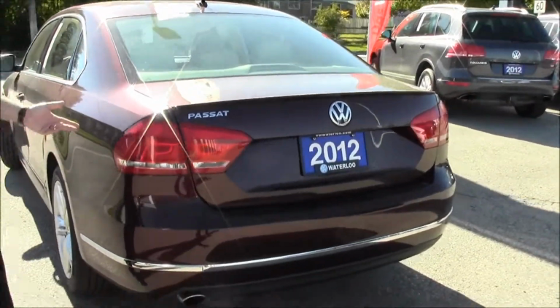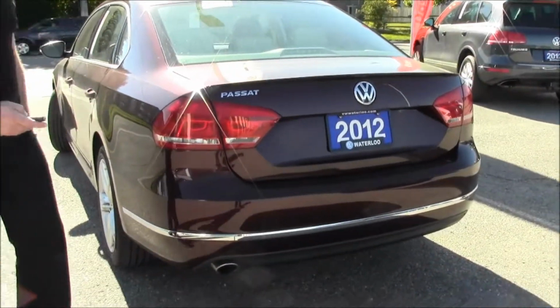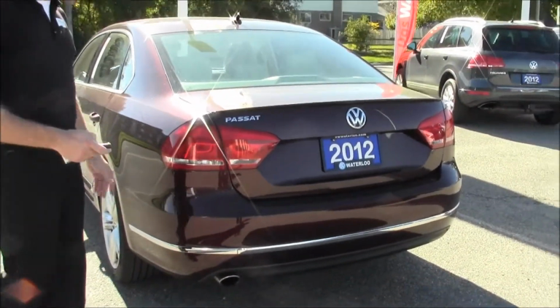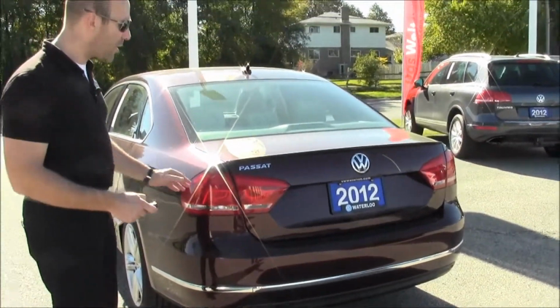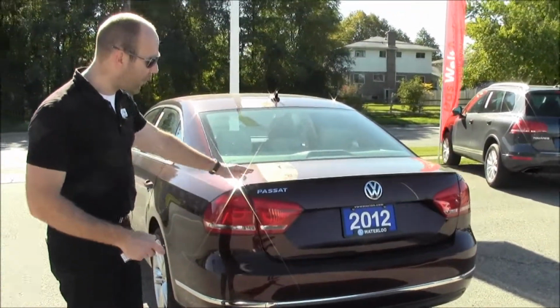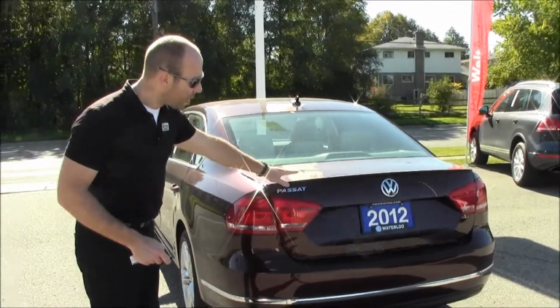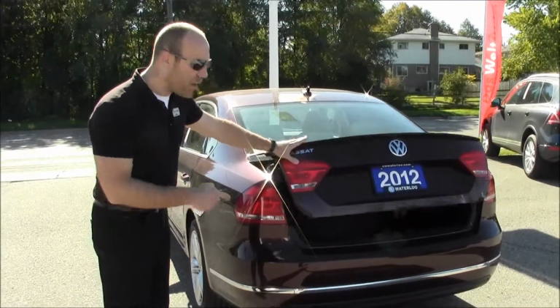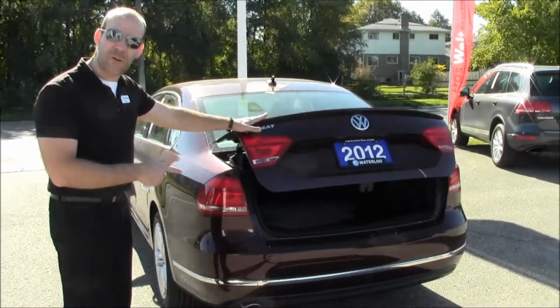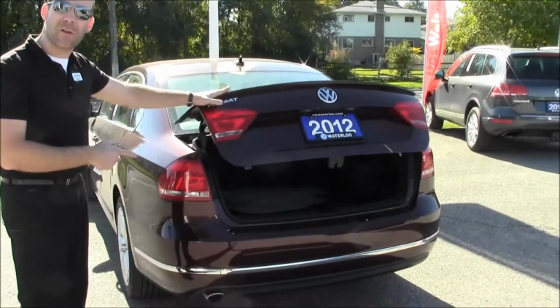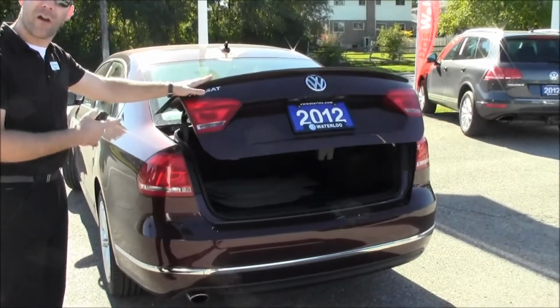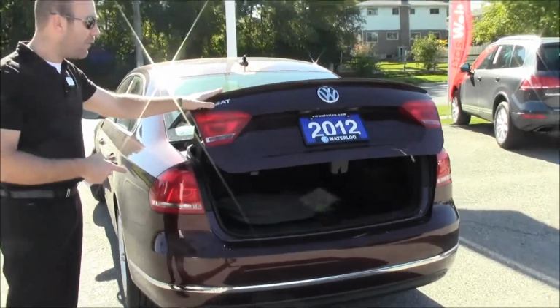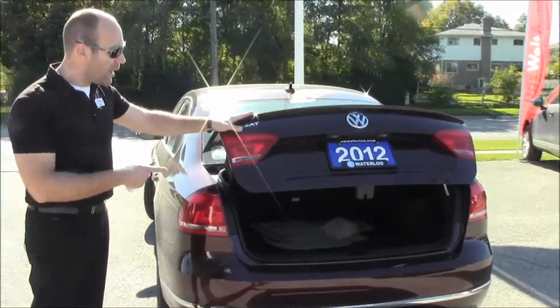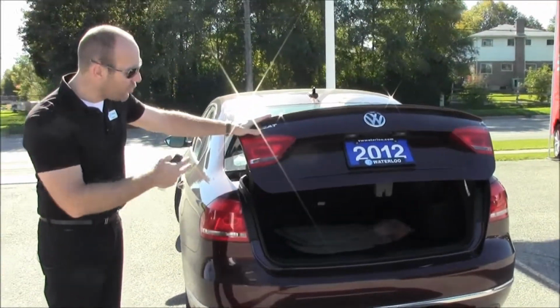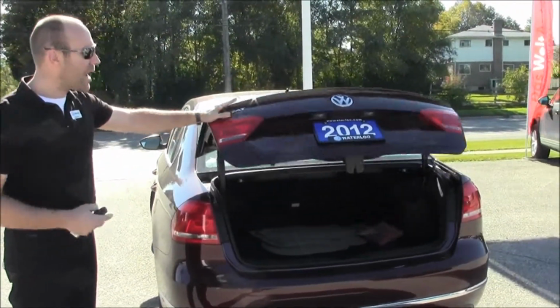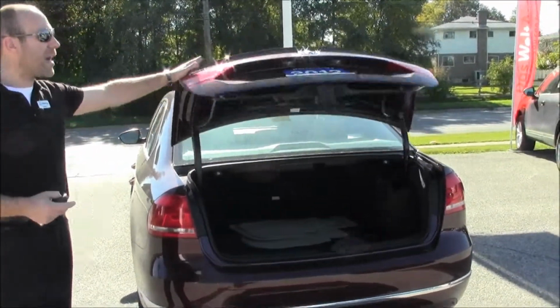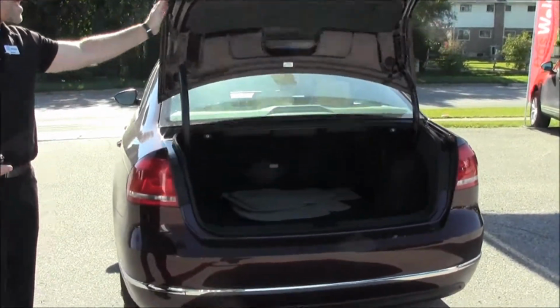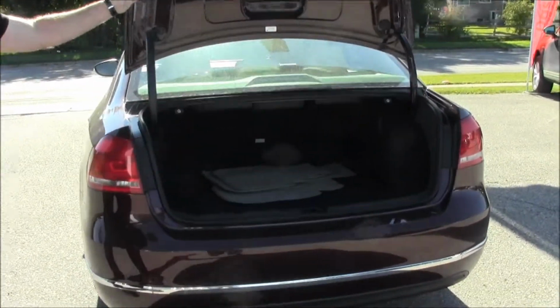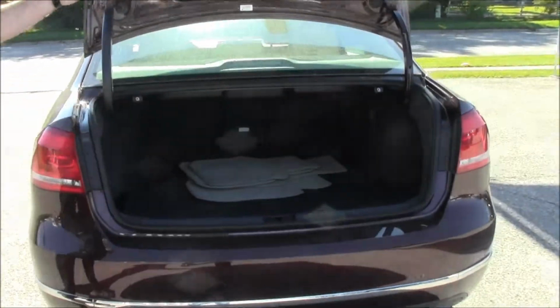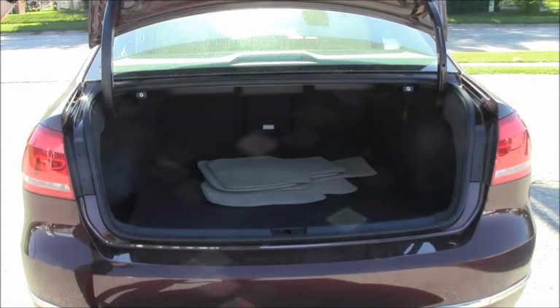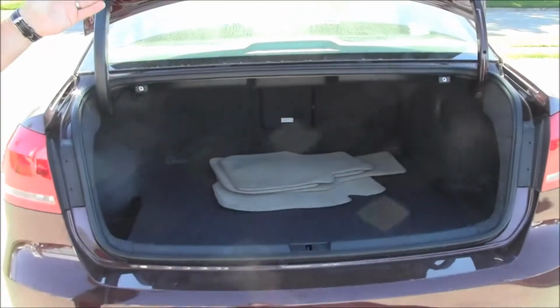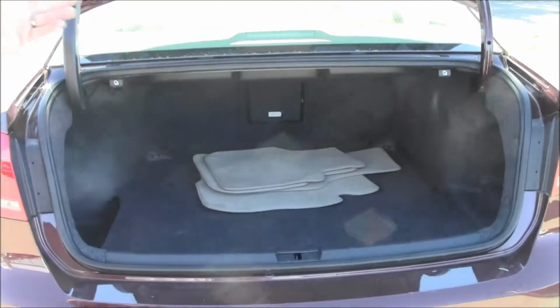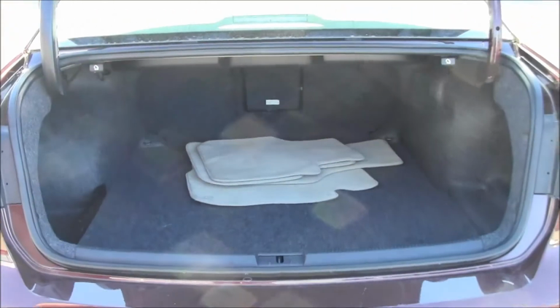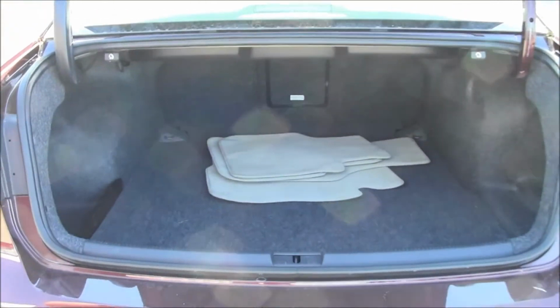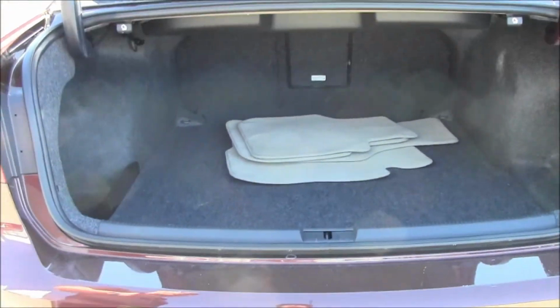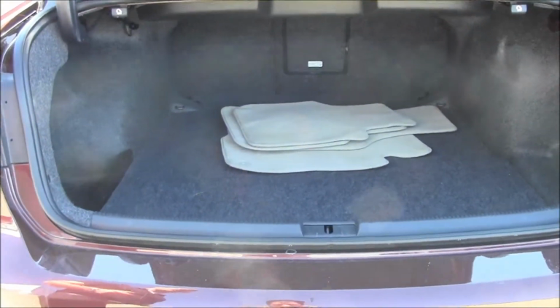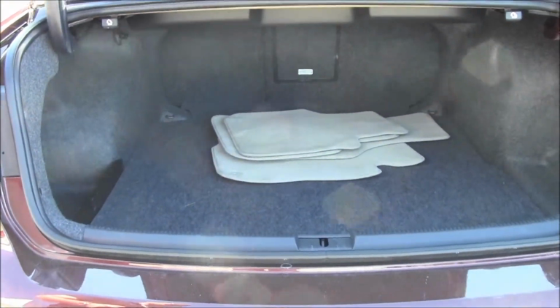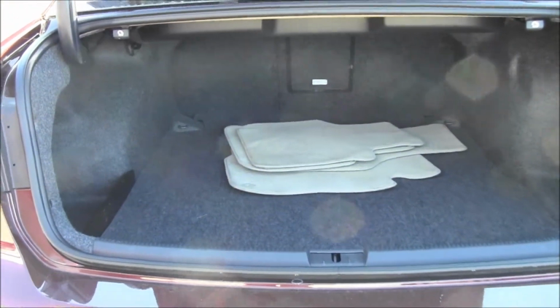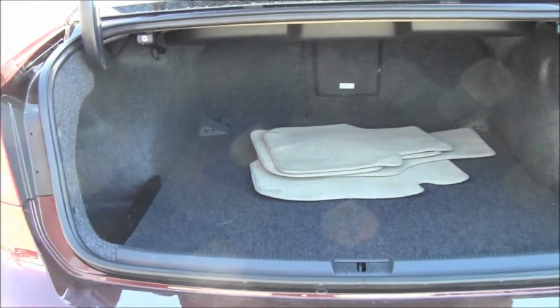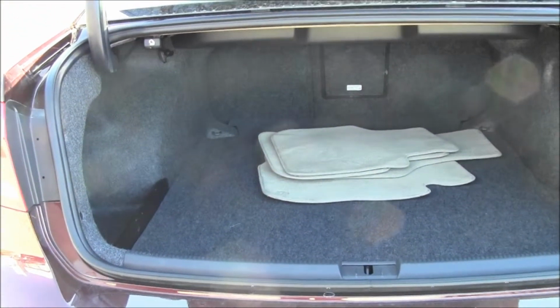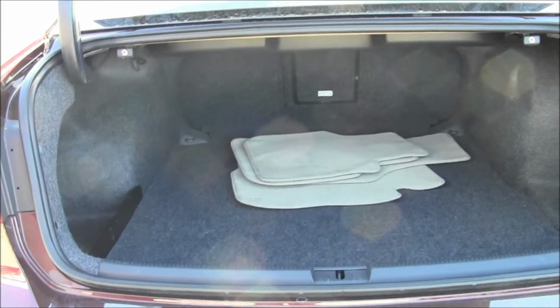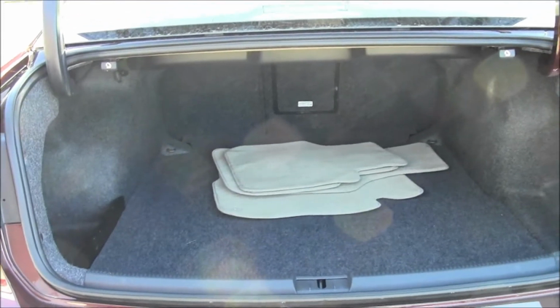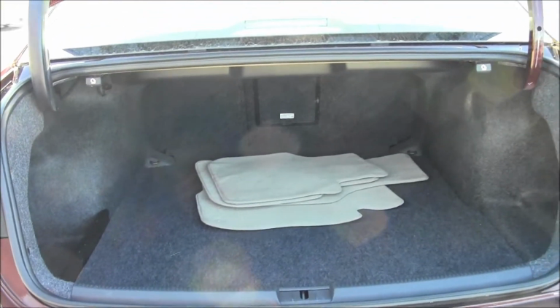The Passat has just been a phenomenal car for us. 2012 was the first model year of this new redesigned Passat and we received the Motor Trend Car of the Year award for this vehicle. So it's just been an outstanding car for us.